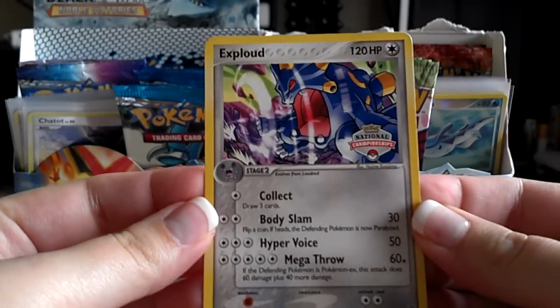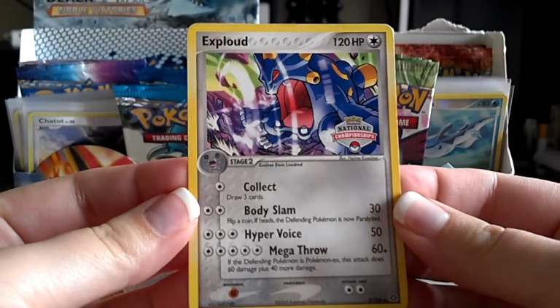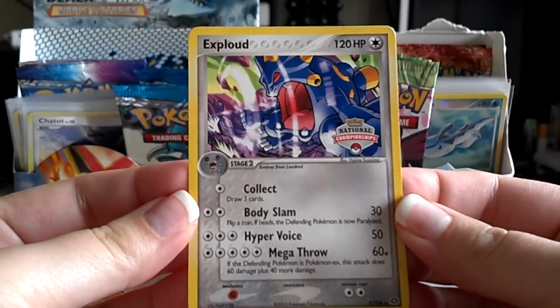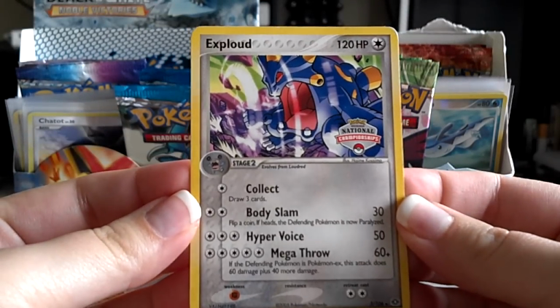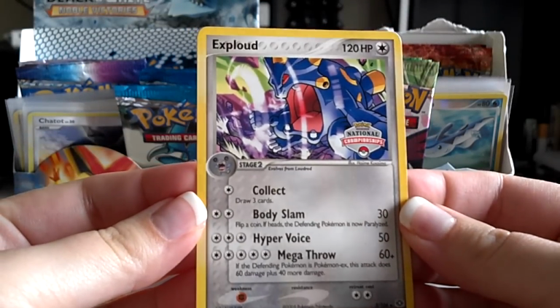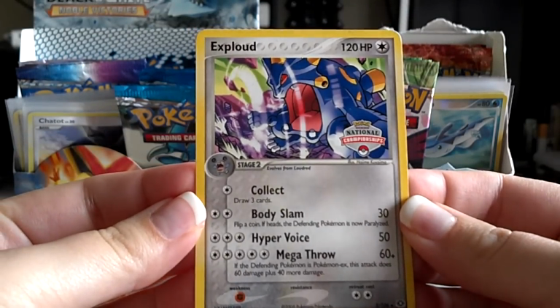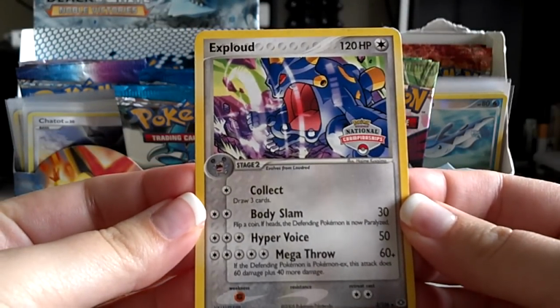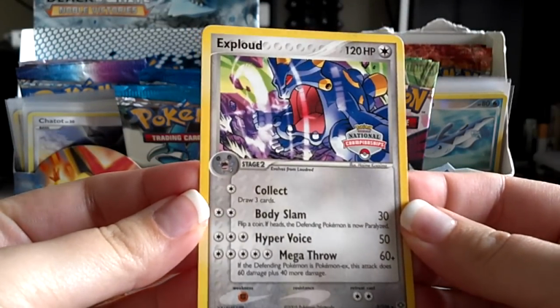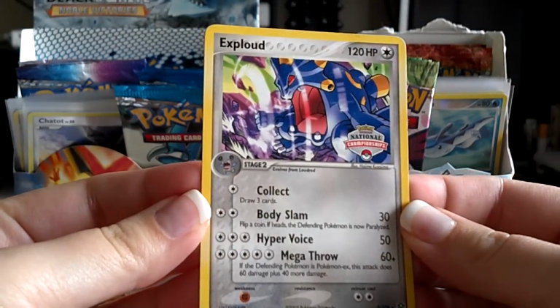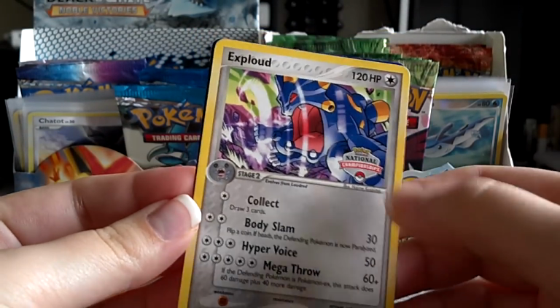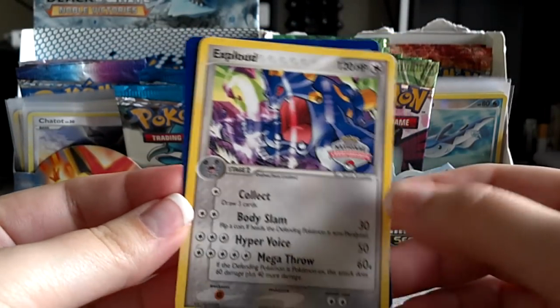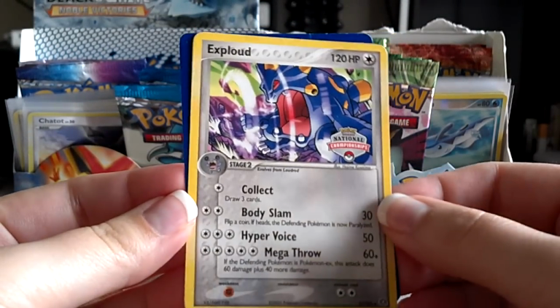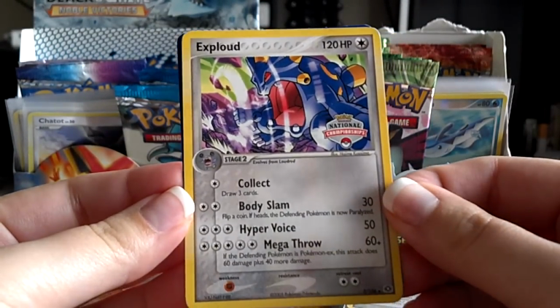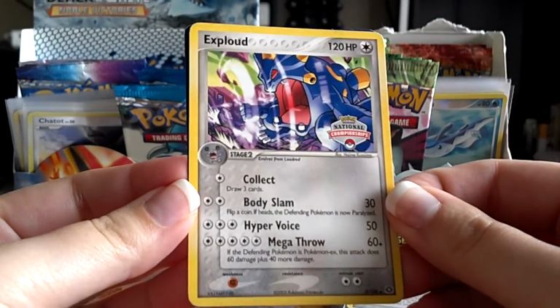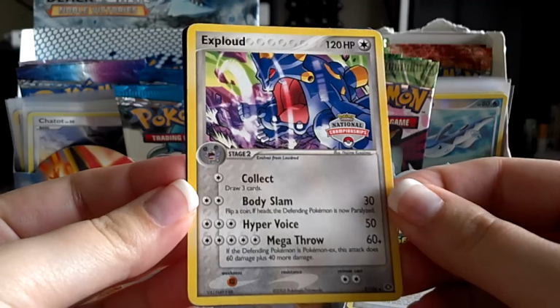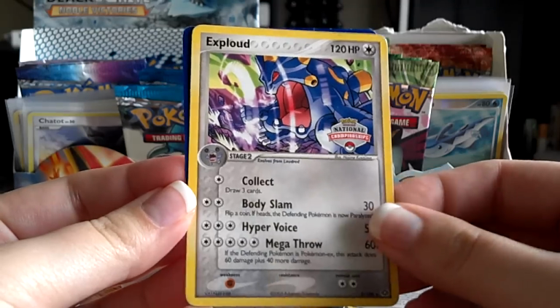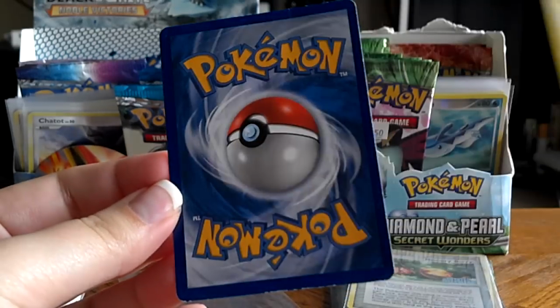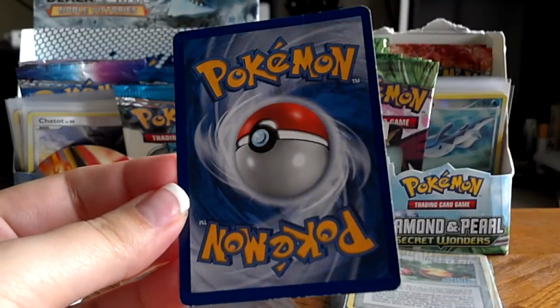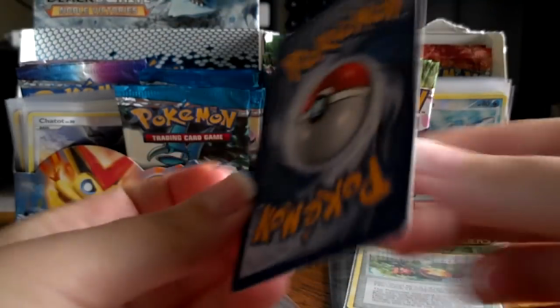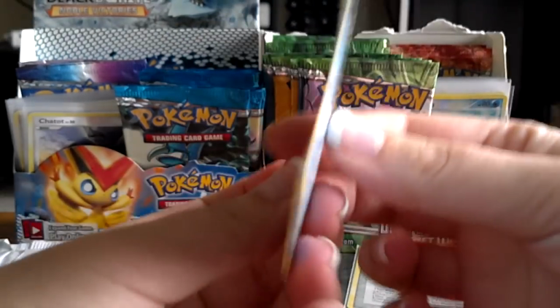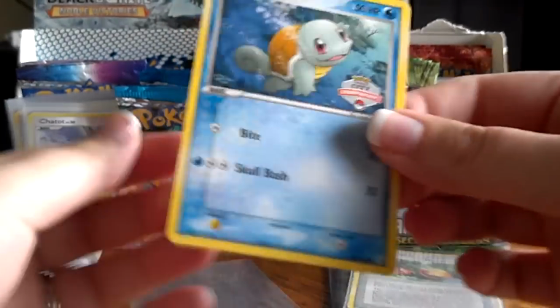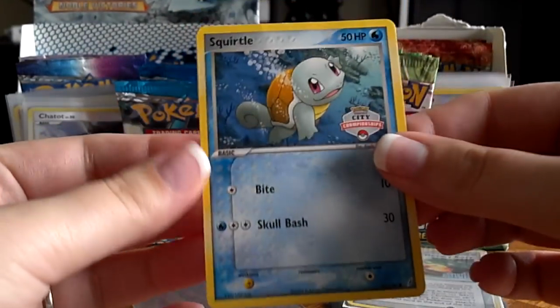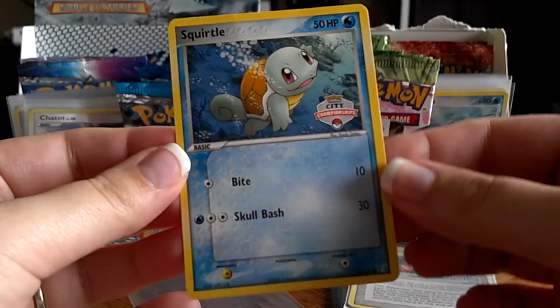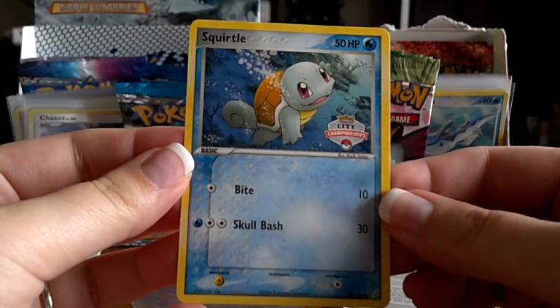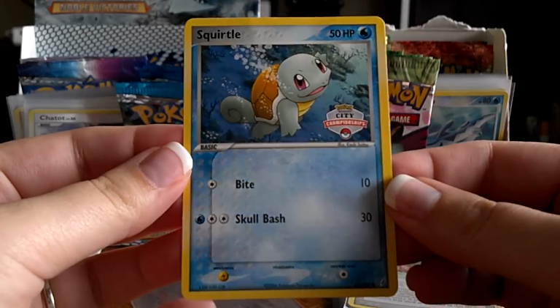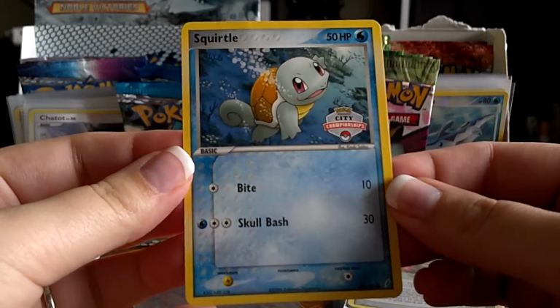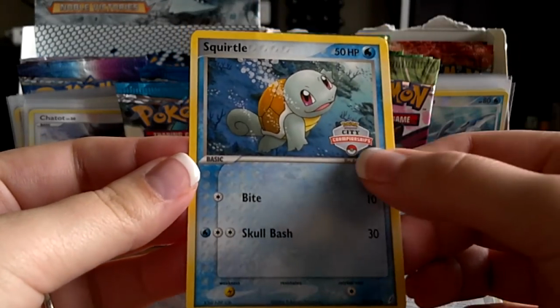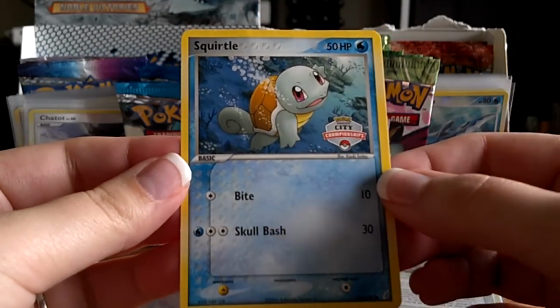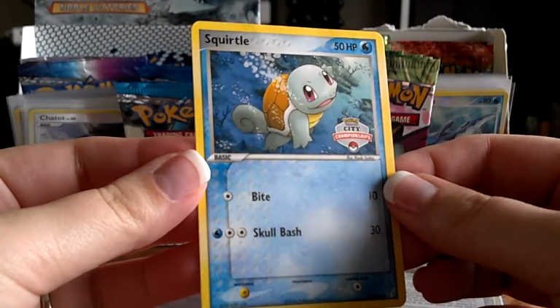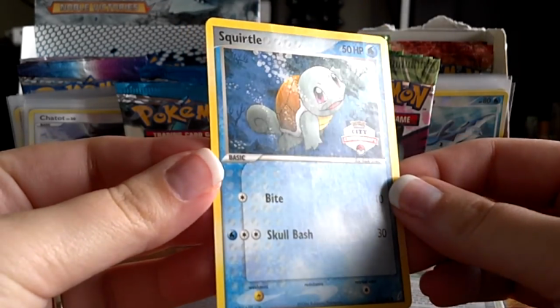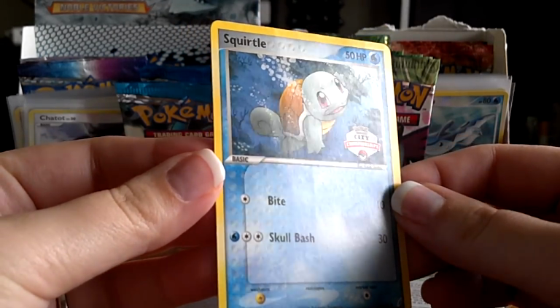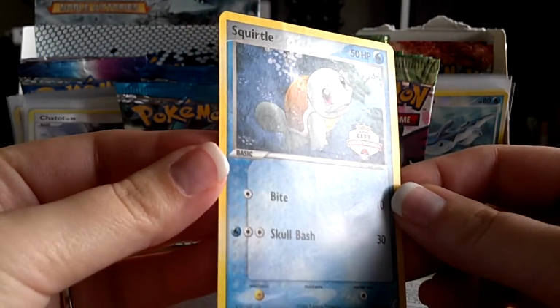Here's an Exploud from National Championships, stamped right there. Really cool. And a Squirtle from City Championships, stamped there as well.